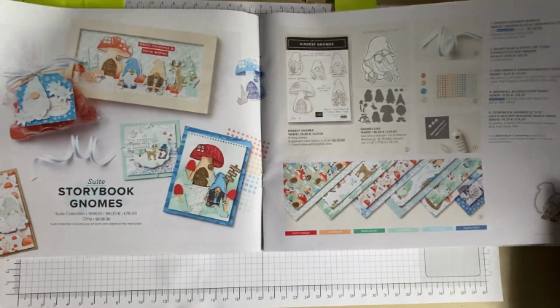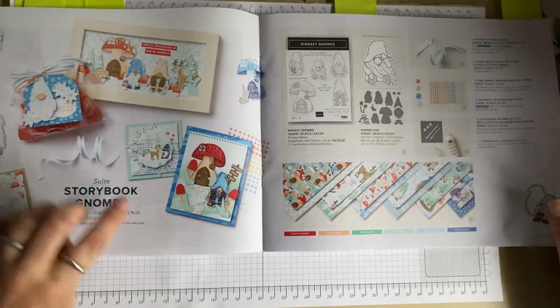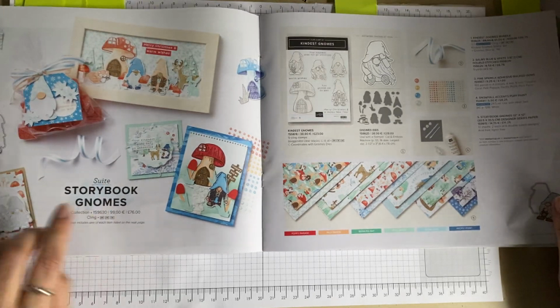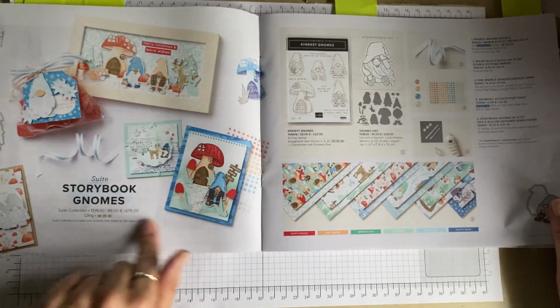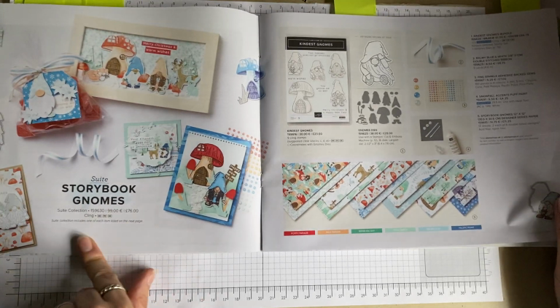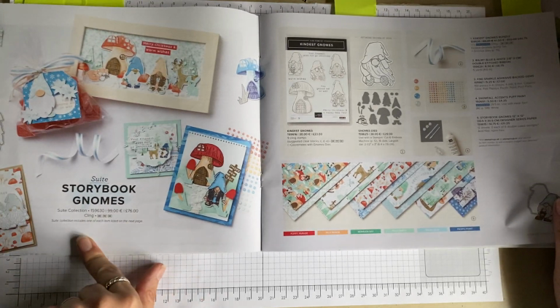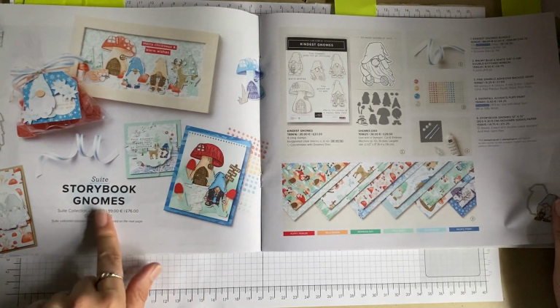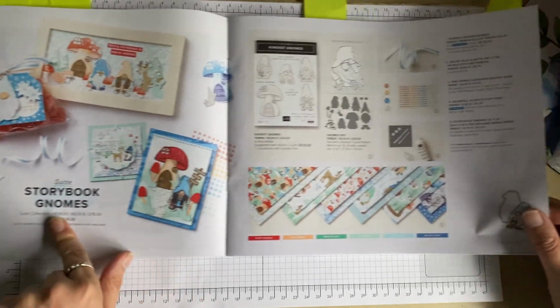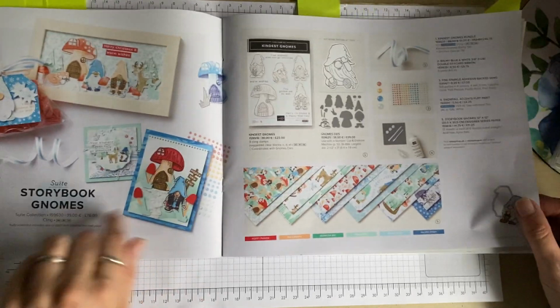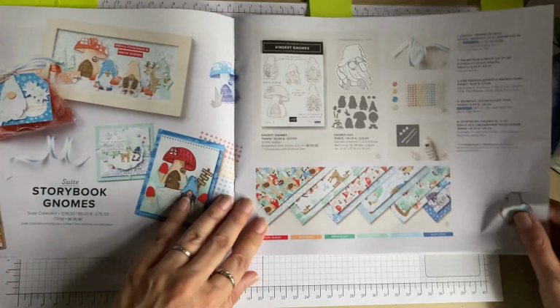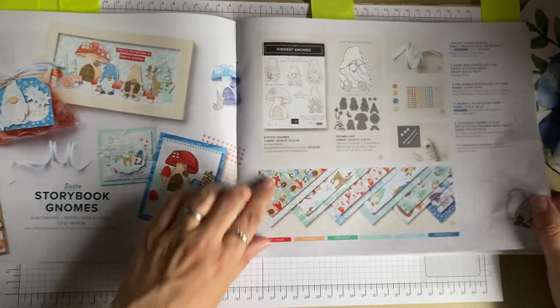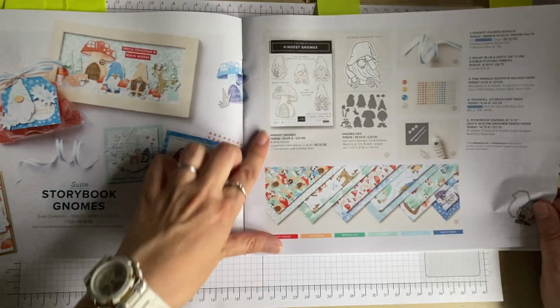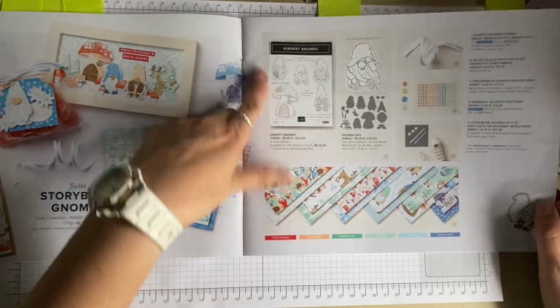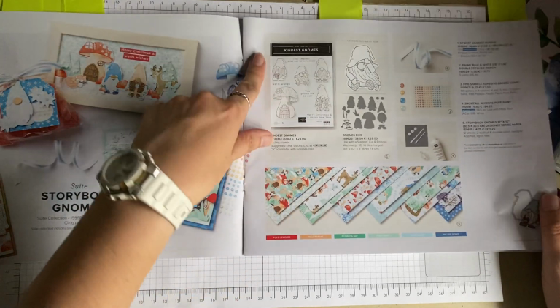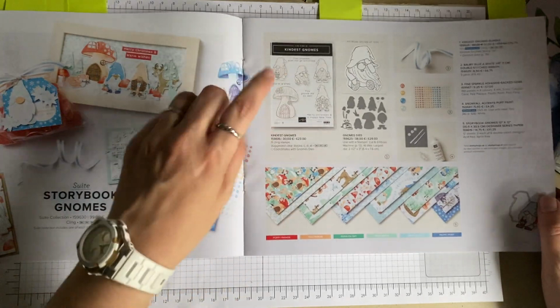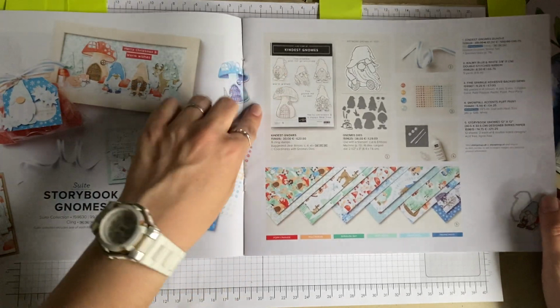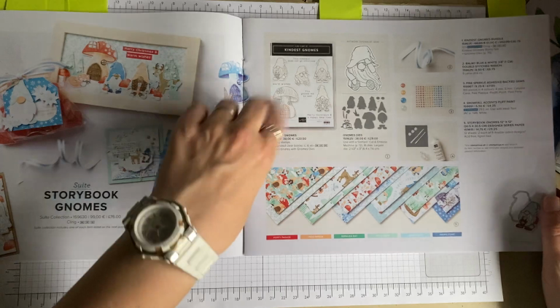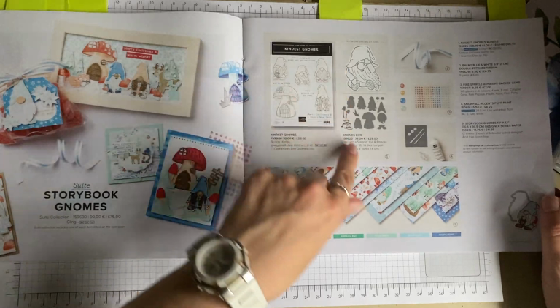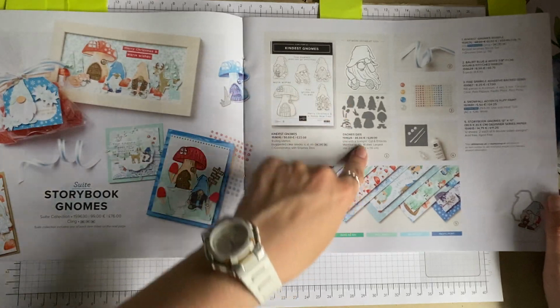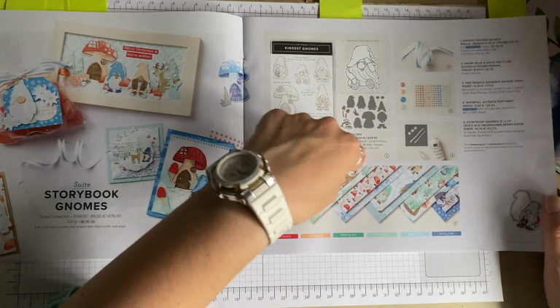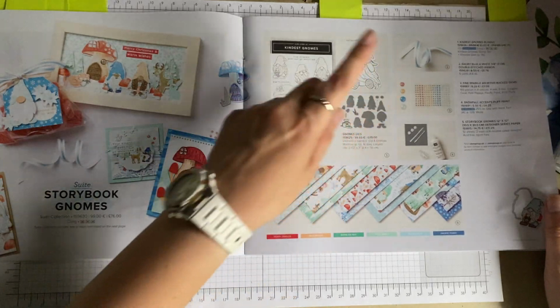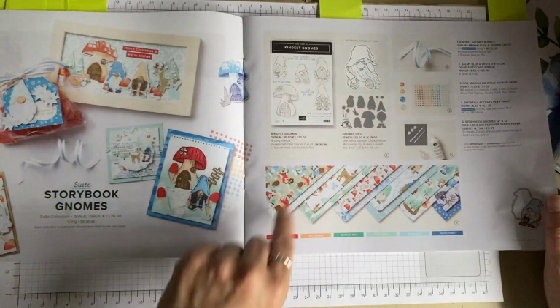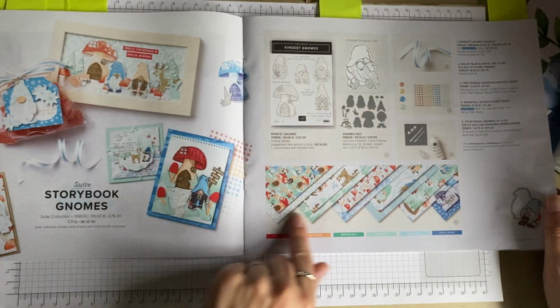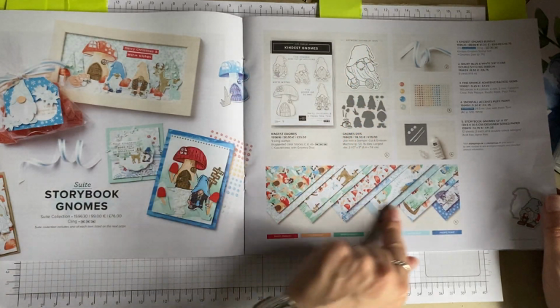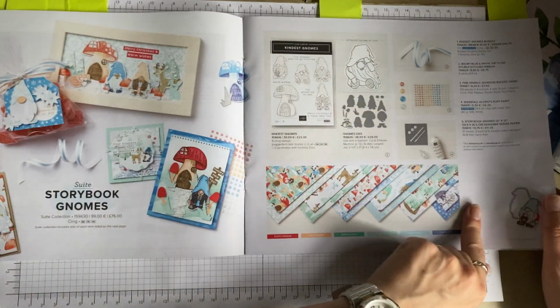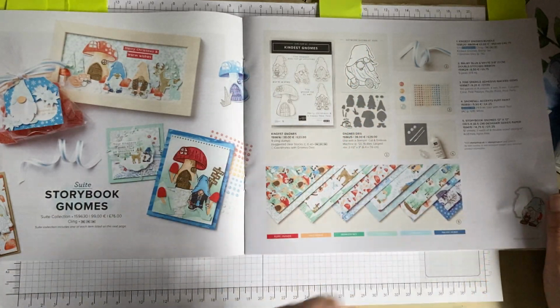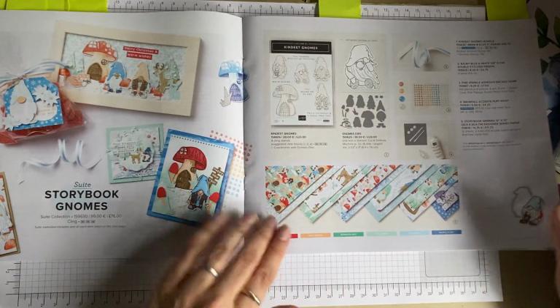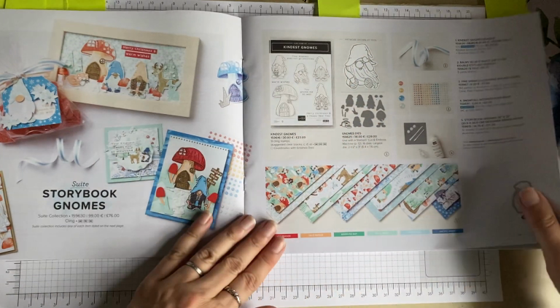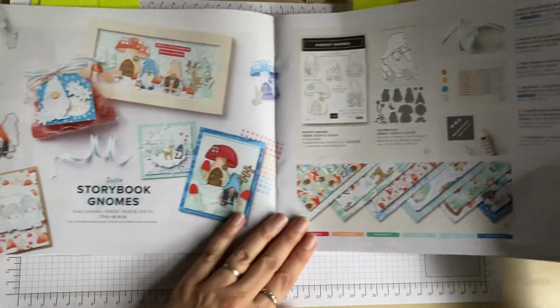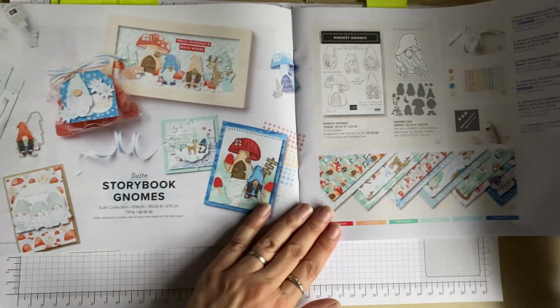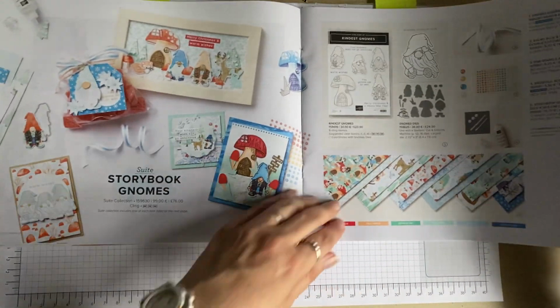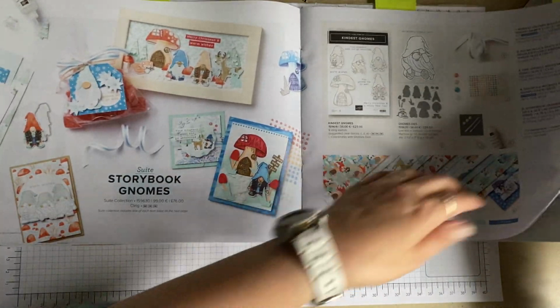Here we've got another suite — Storybook Gnomes — which includes a stamp set, dies, and papers.